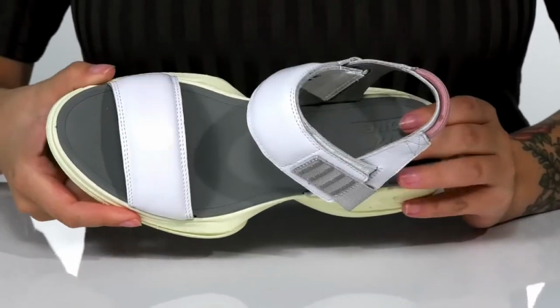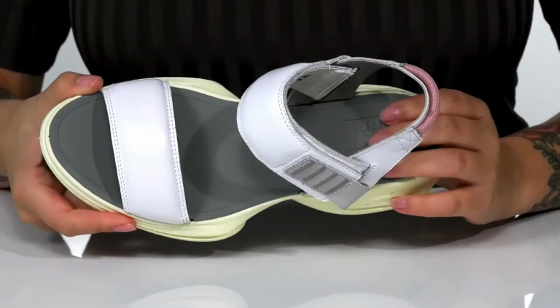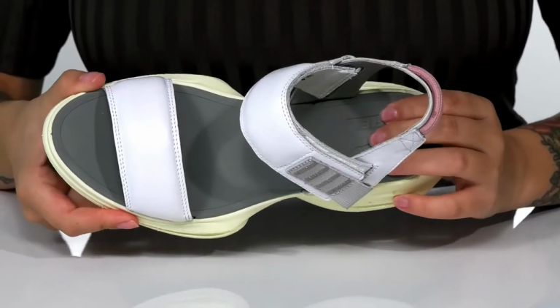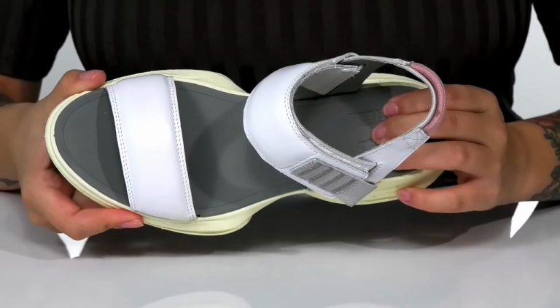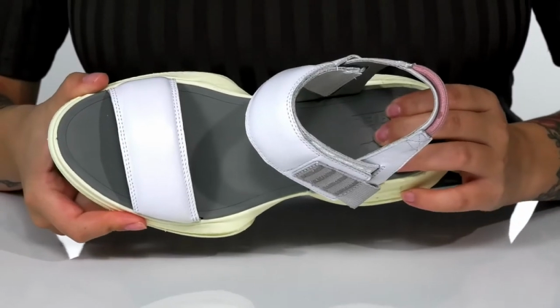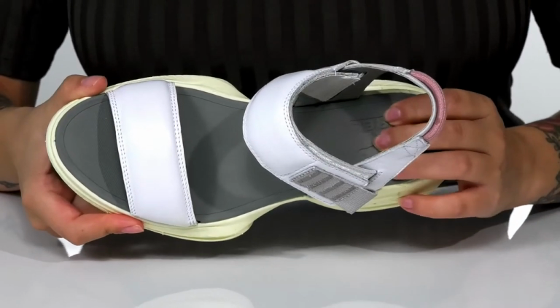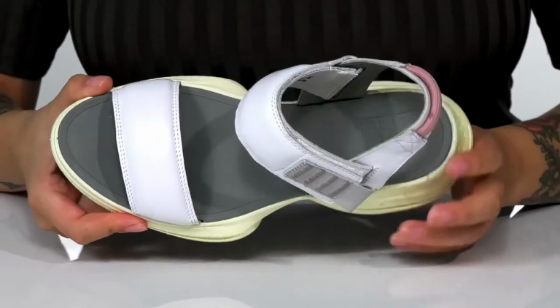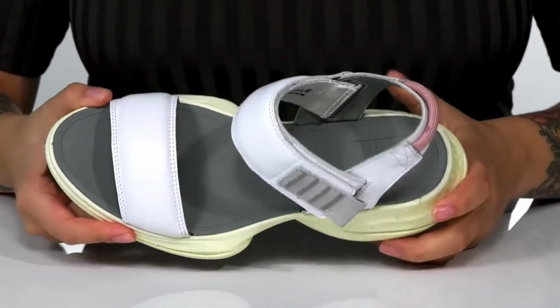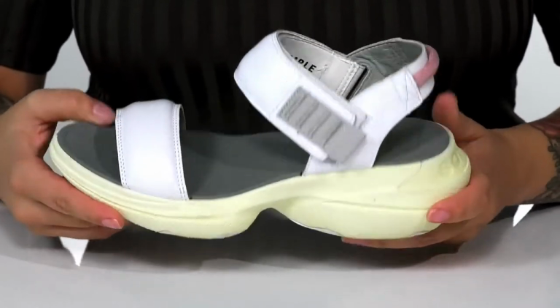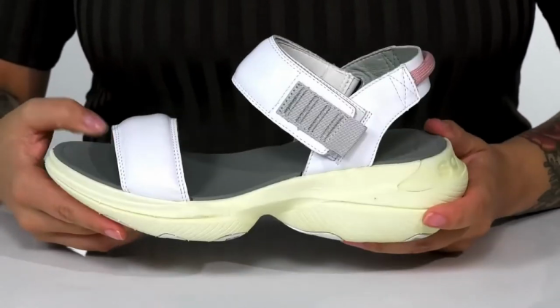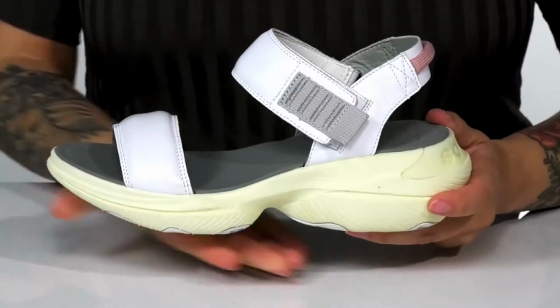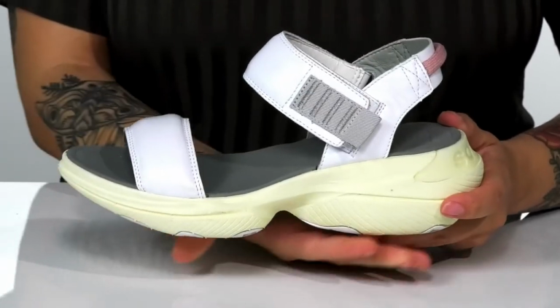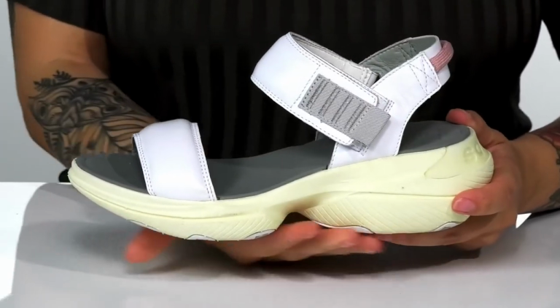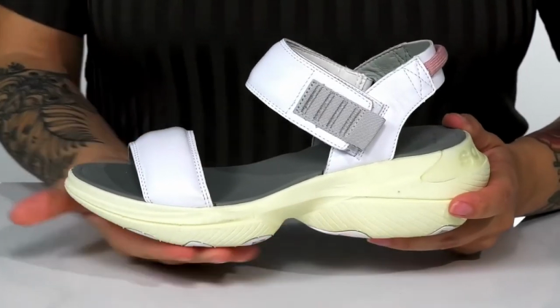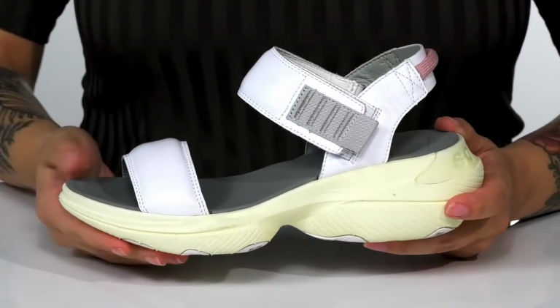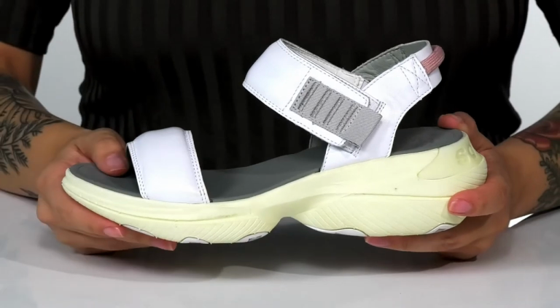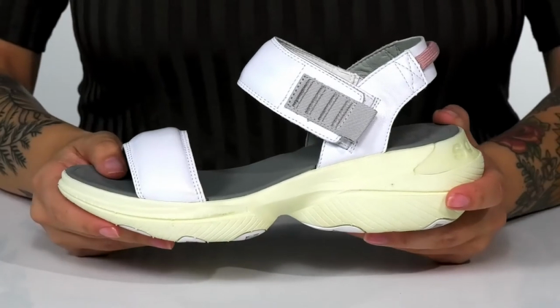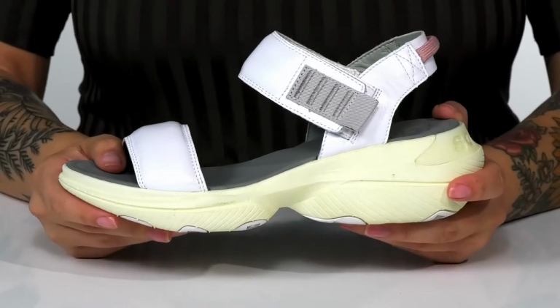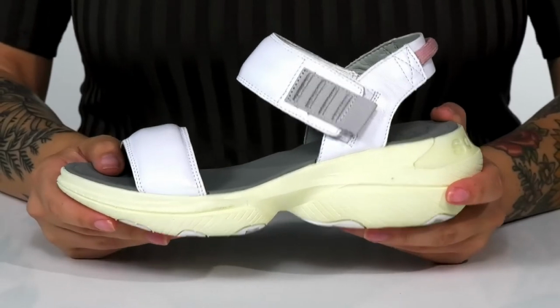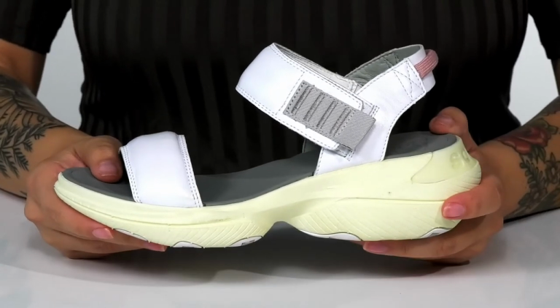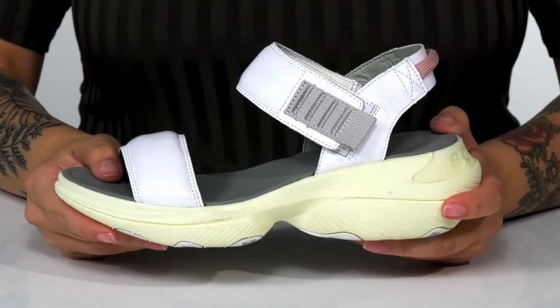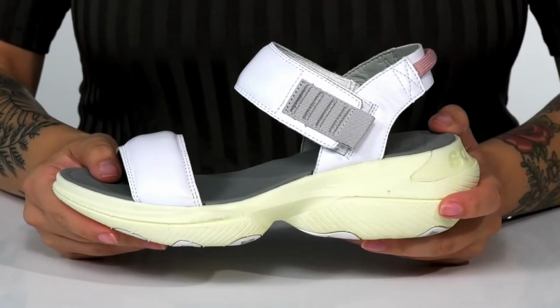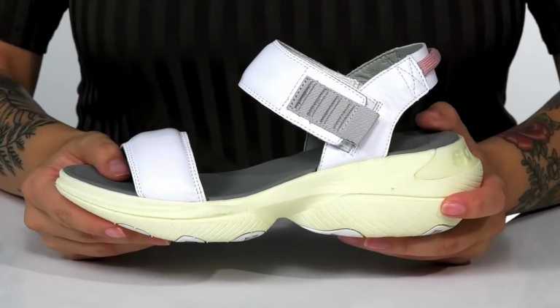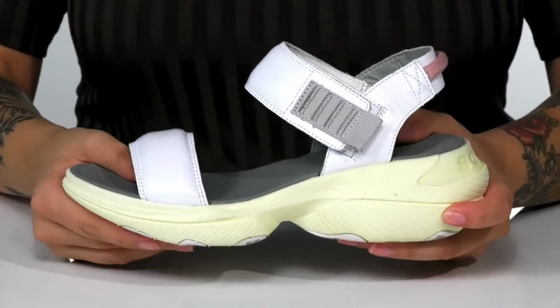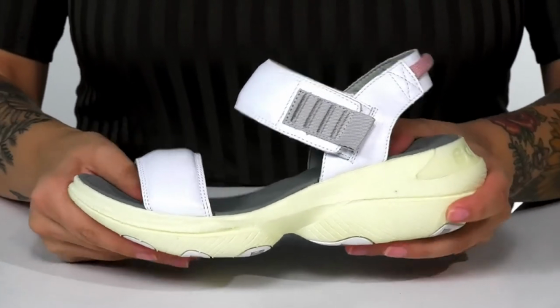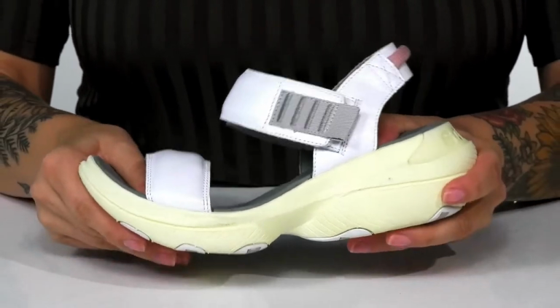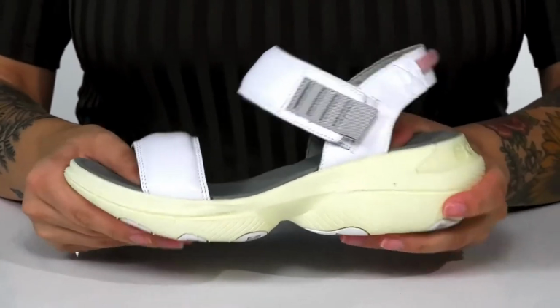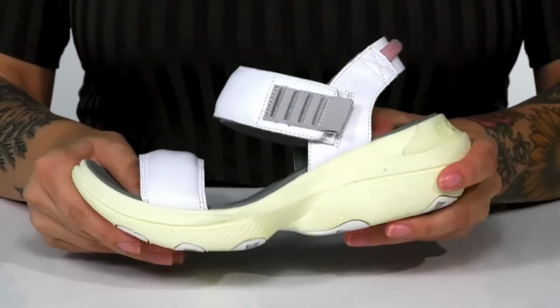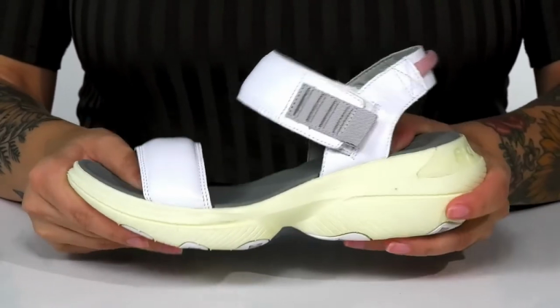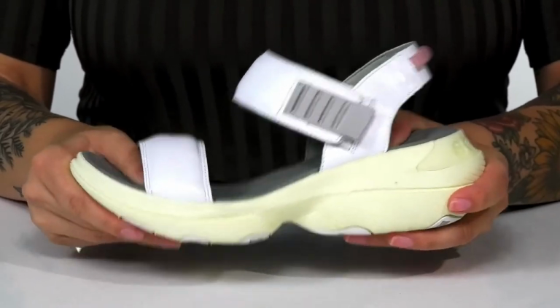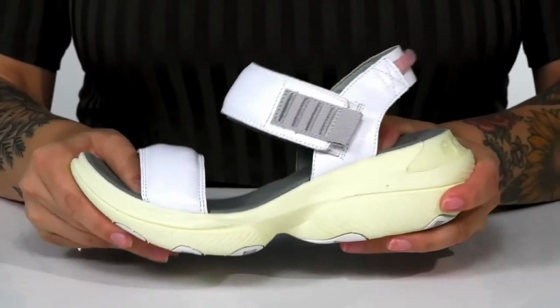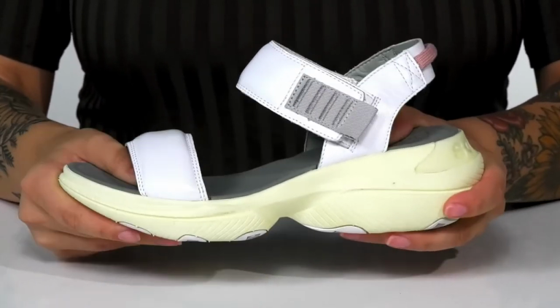The footbed is cushioned for all day wear. The midsole is going to boost you up around 2.5 inches in height. It also has a little bit of flexibility.